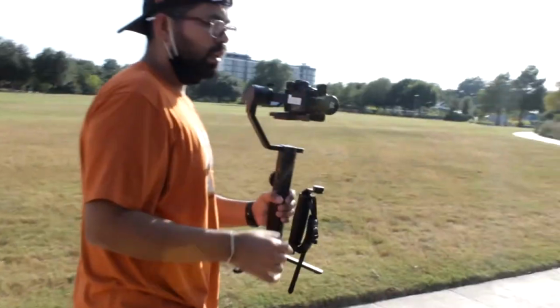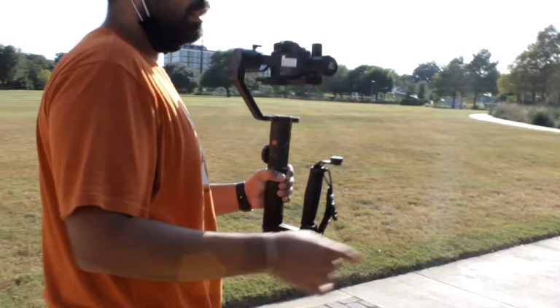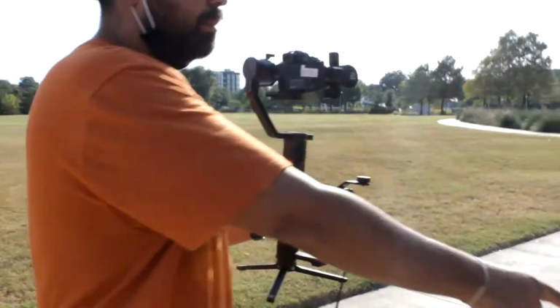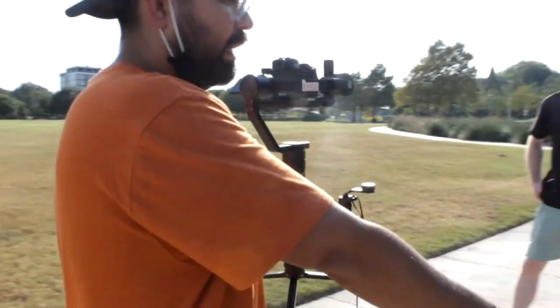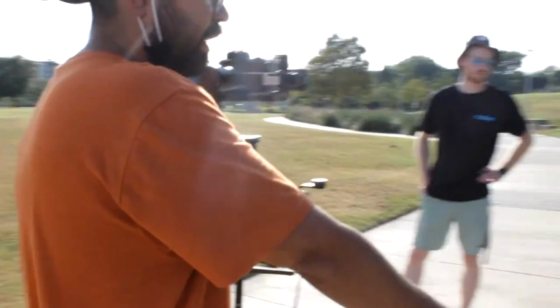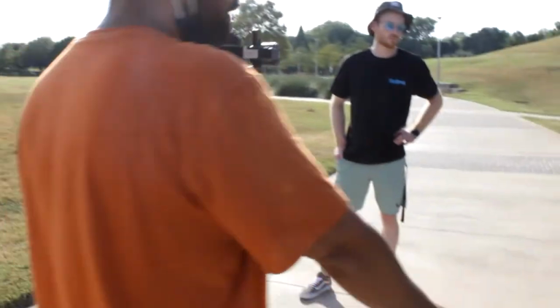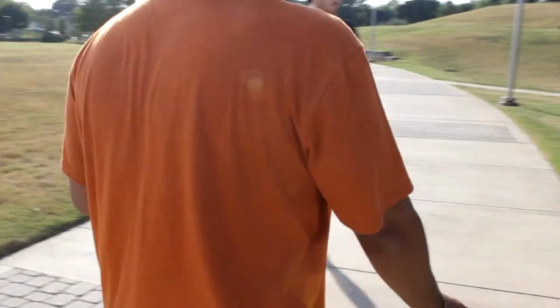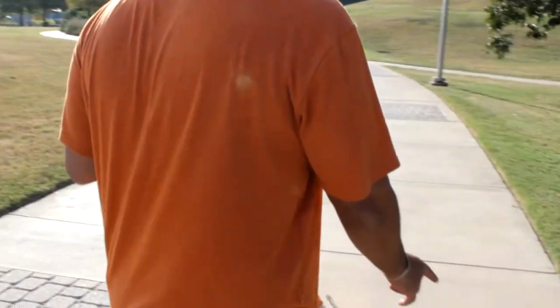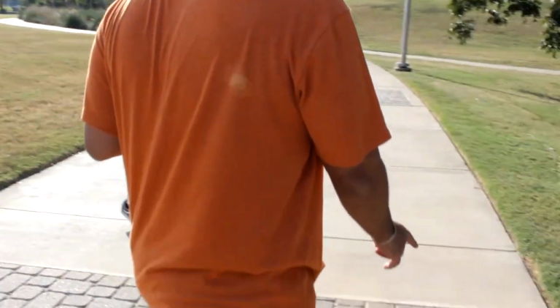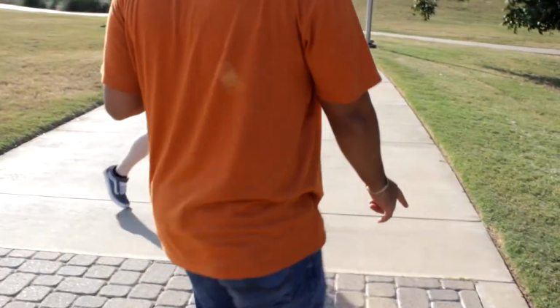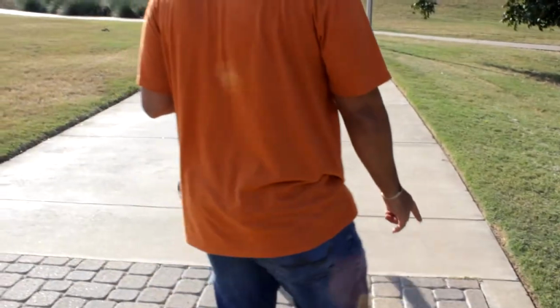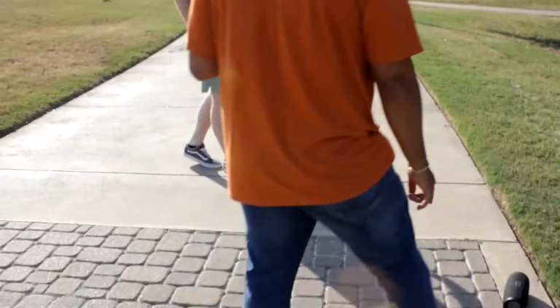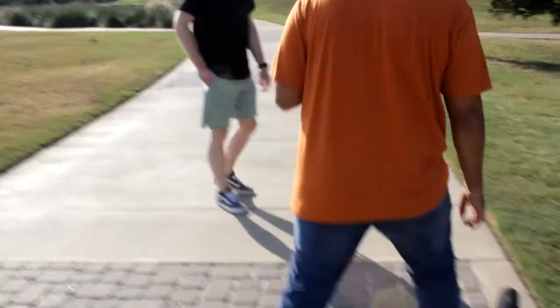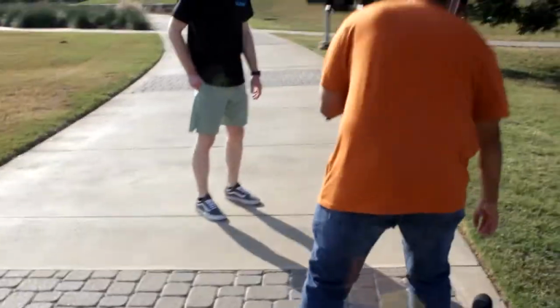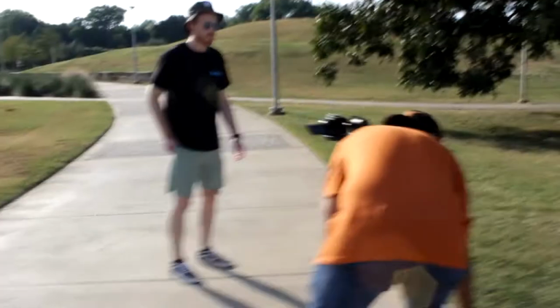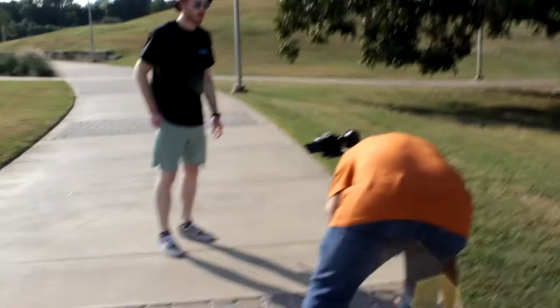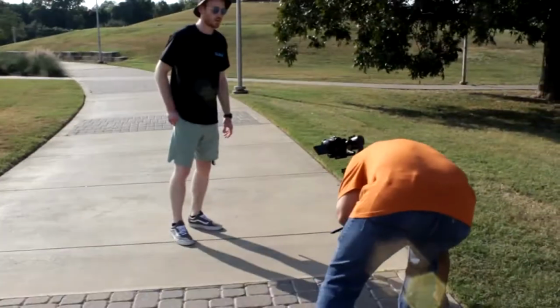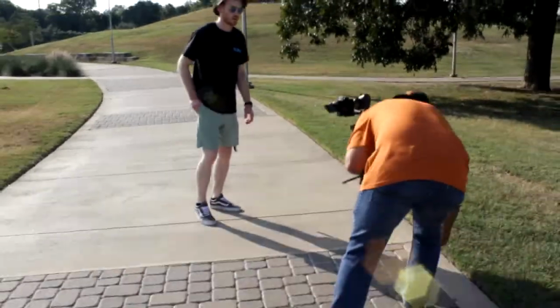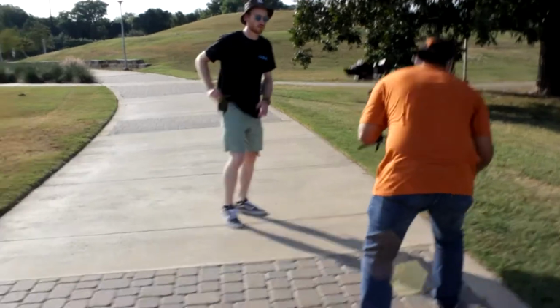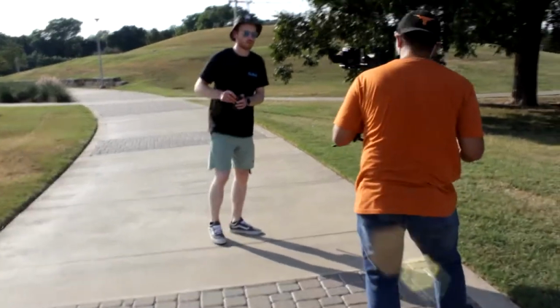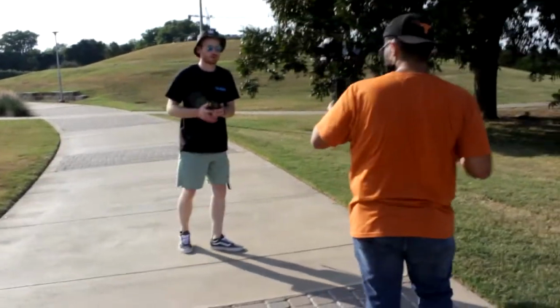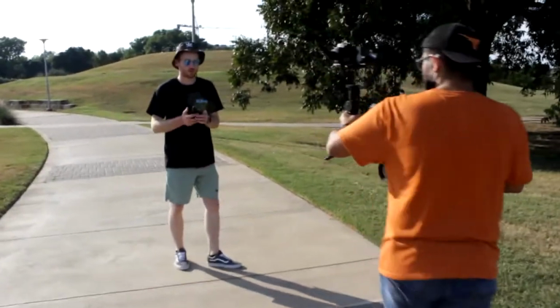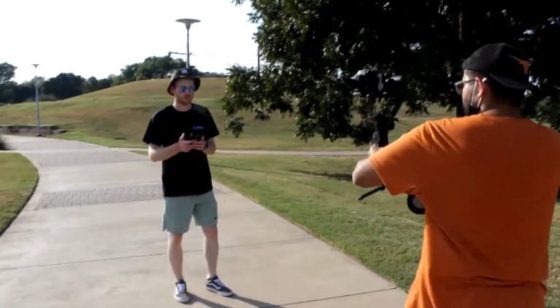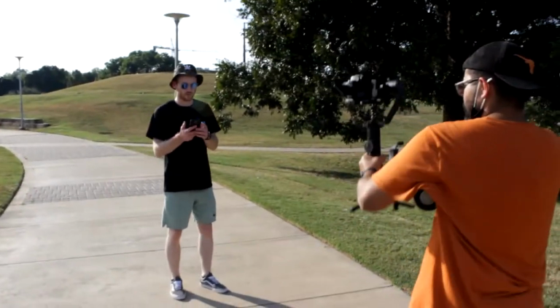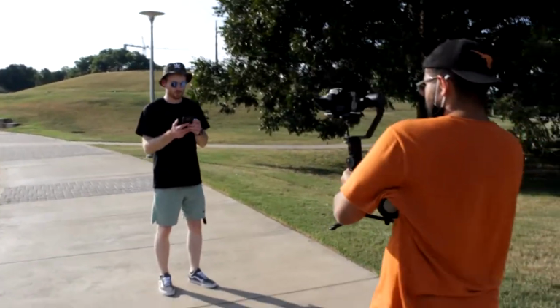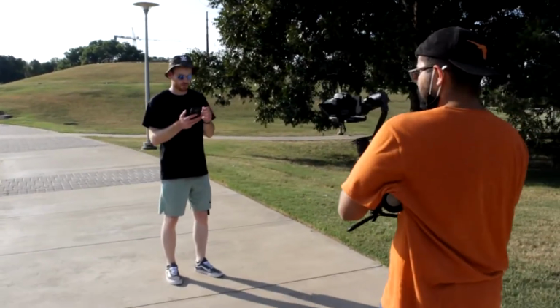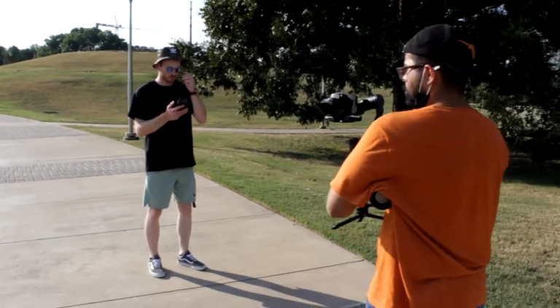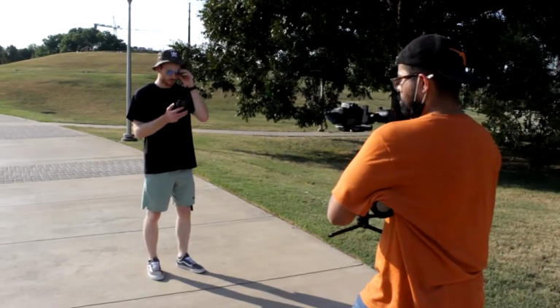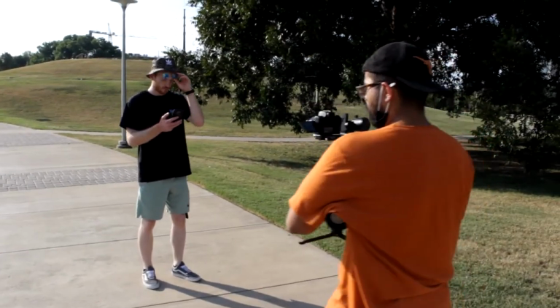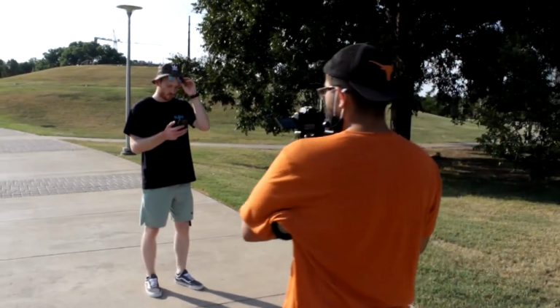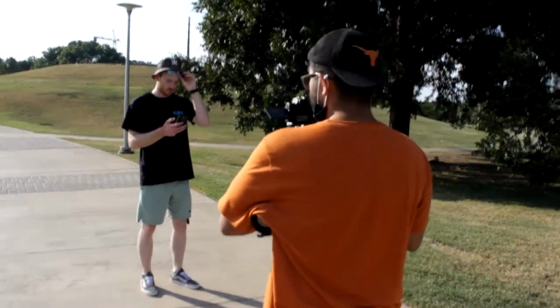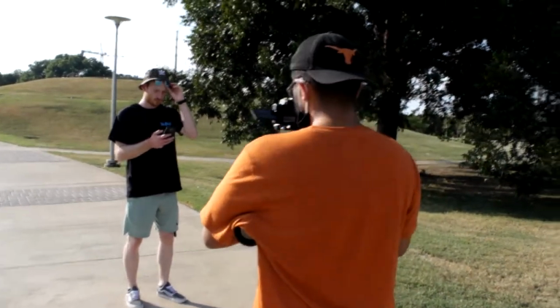The cool thing with music videos is that I really don't have to record audio, because the song is going to be playing anyway. I don't have to worry about any diegetic sounds in the background — it's just very visual. I'm very focused on the shots and camera movement.